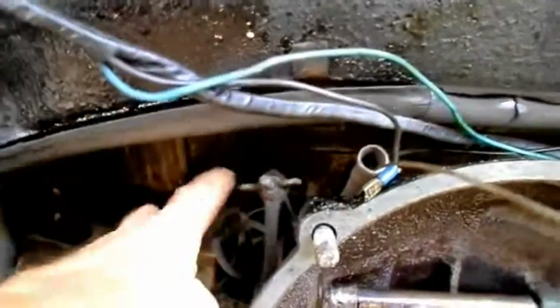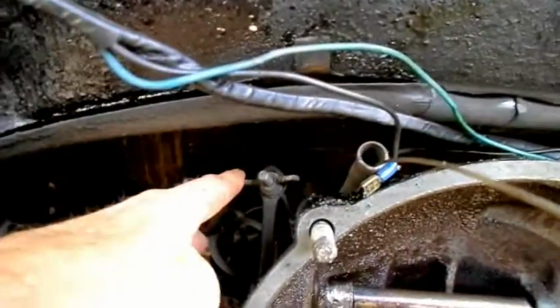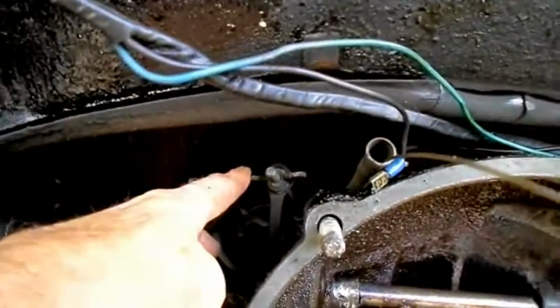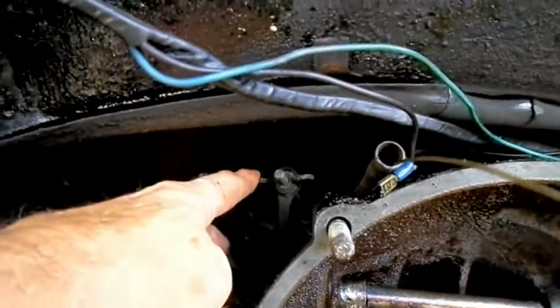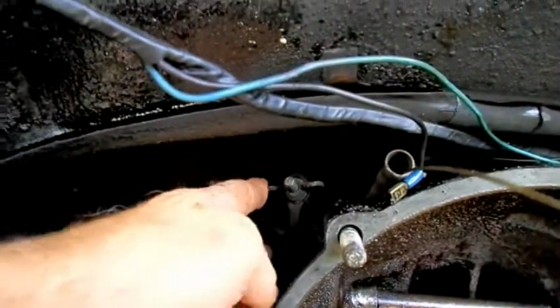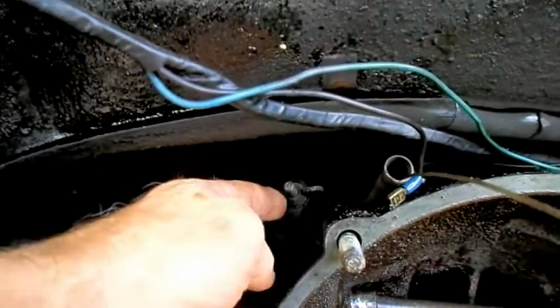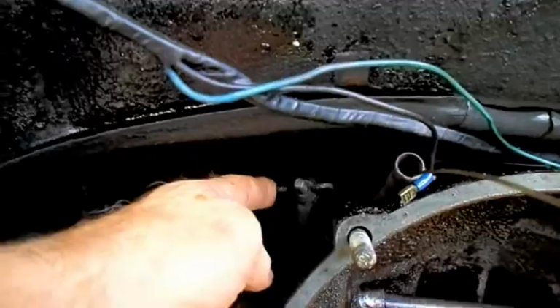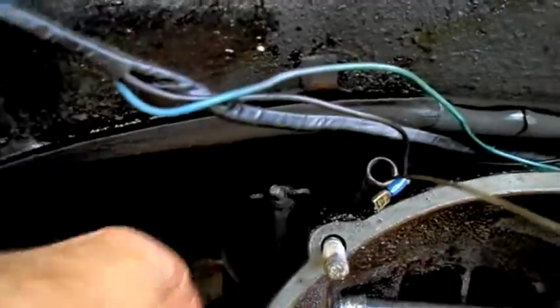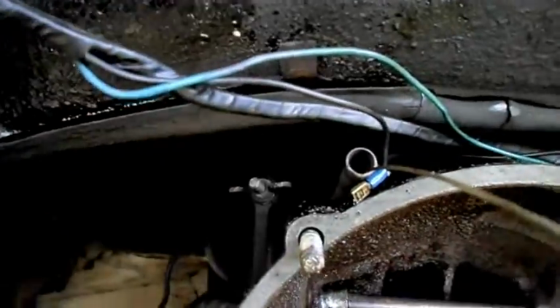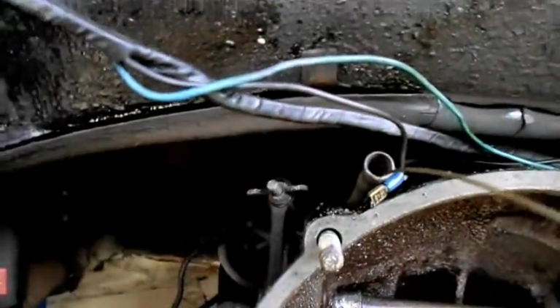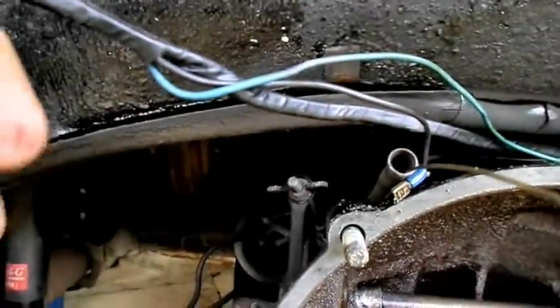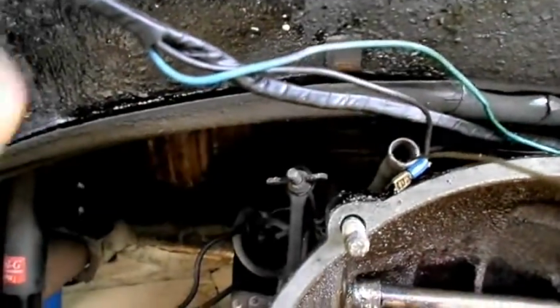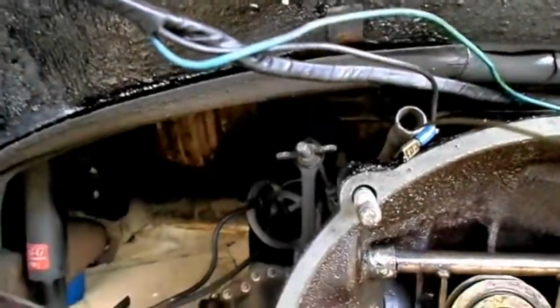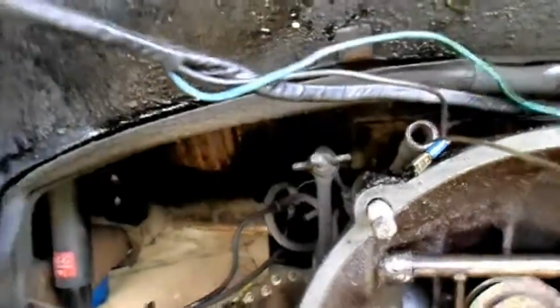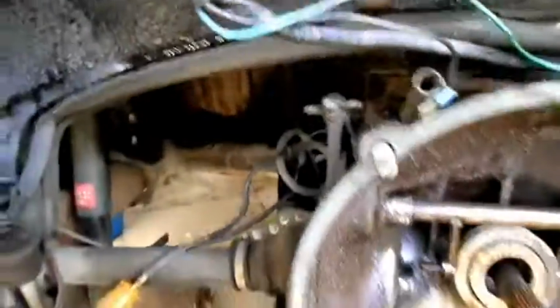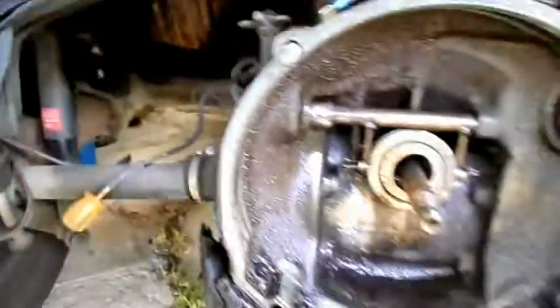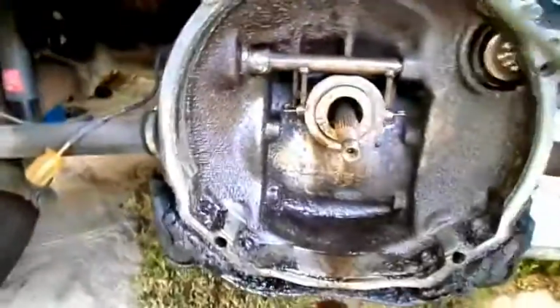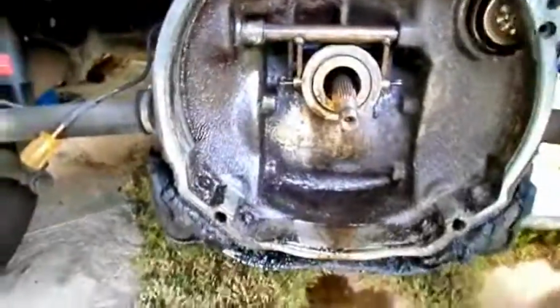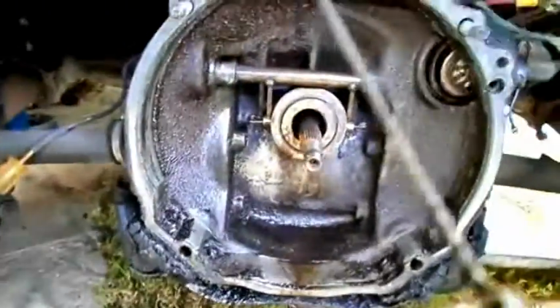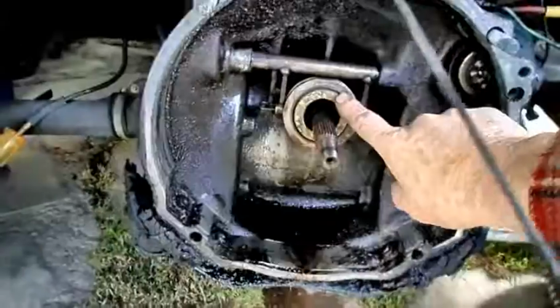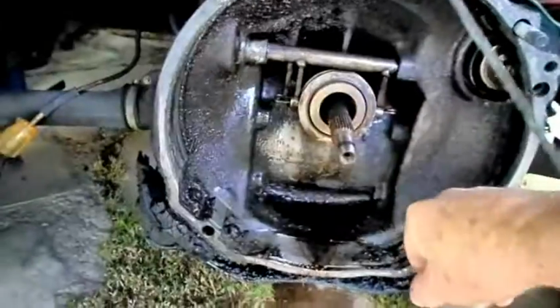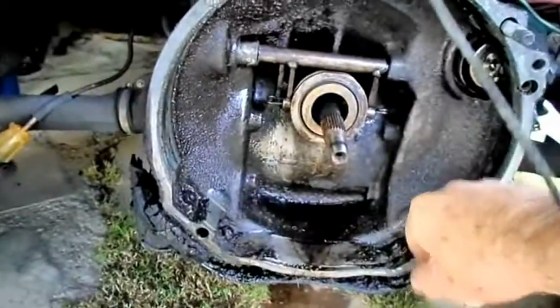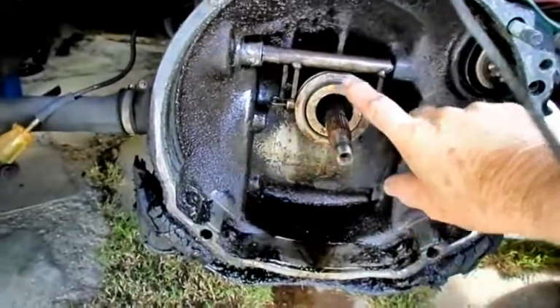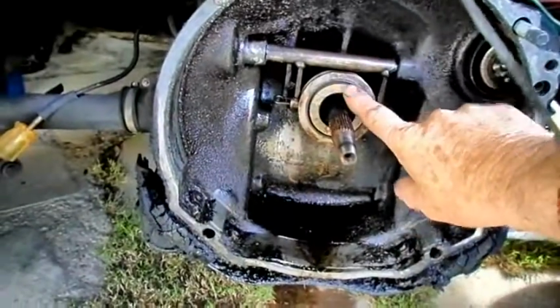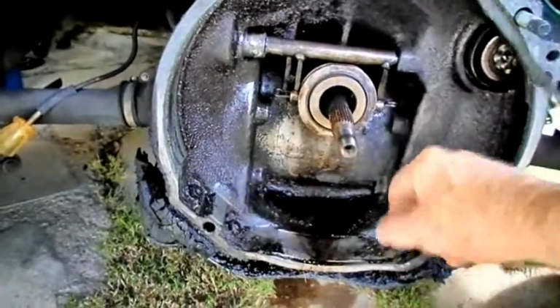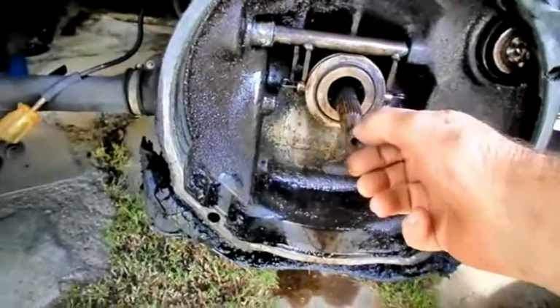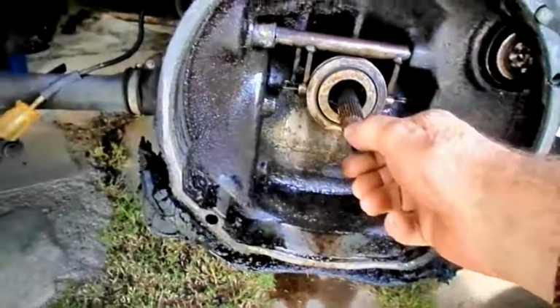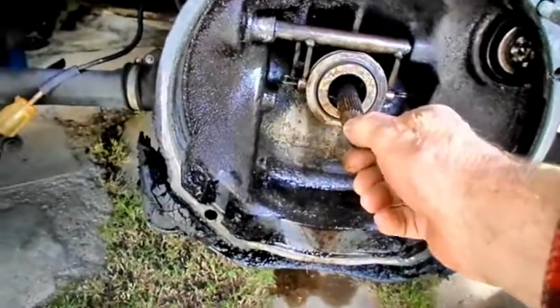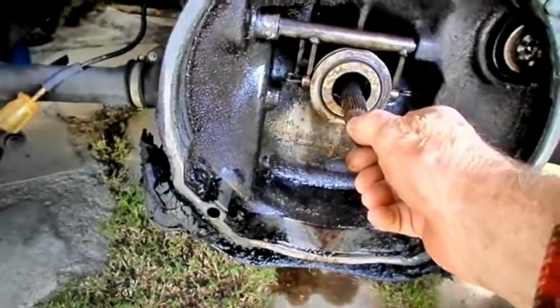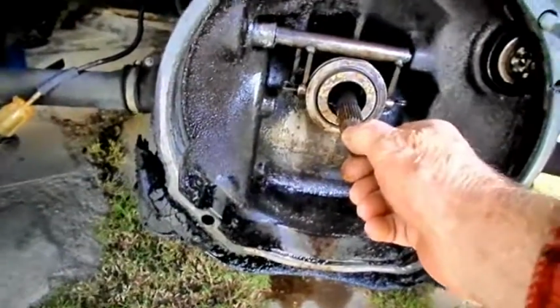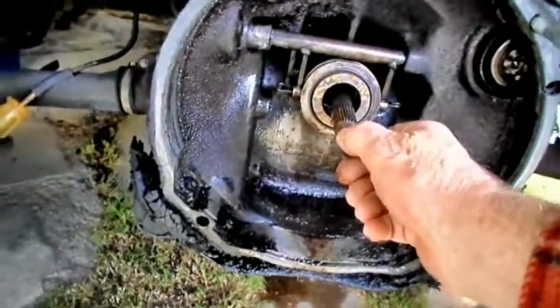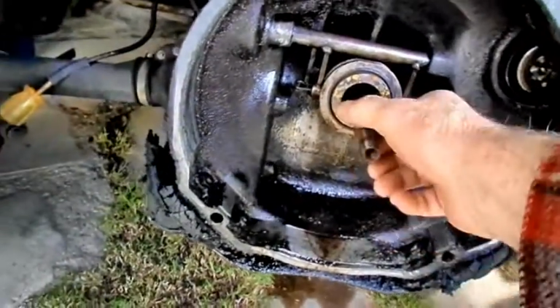It's adjustable with this big wing nut right here. Just get down under here and turn this one way or another to adjust your clutch pedal free play — that's basically how you adjust your clutch. There's the main shaft off the transmission.